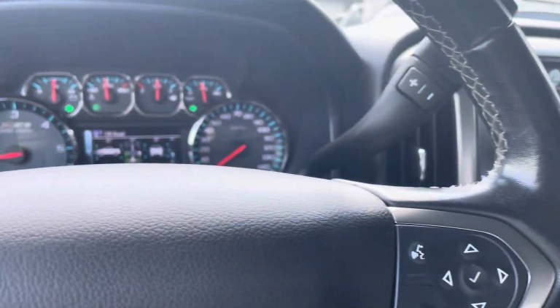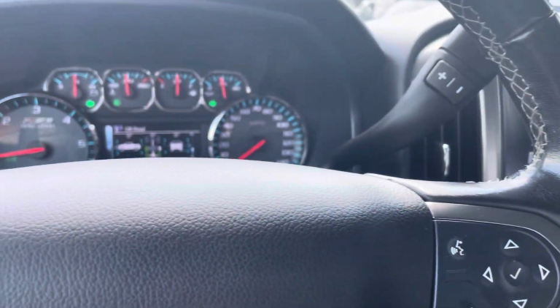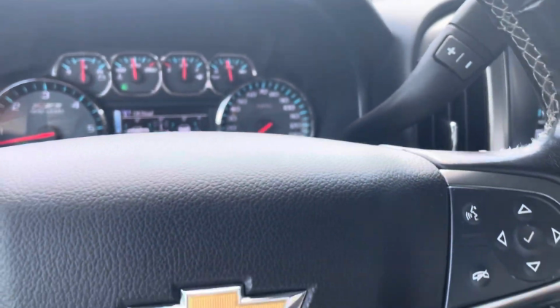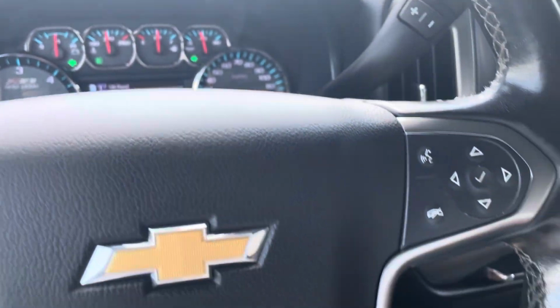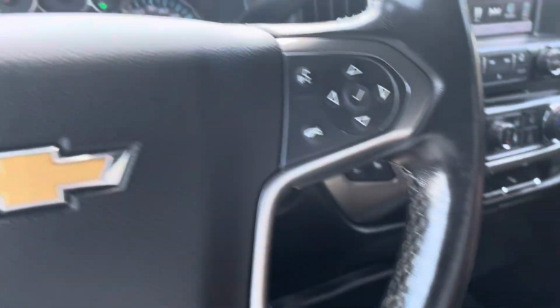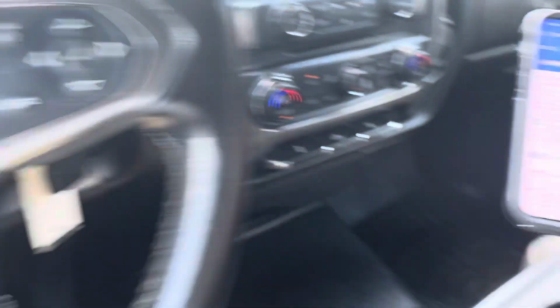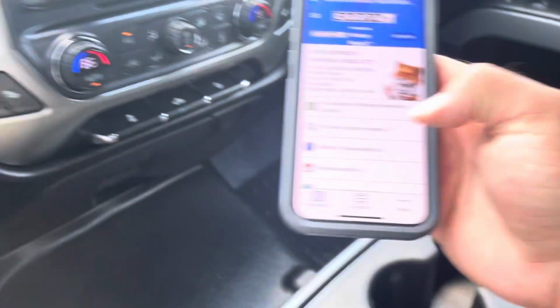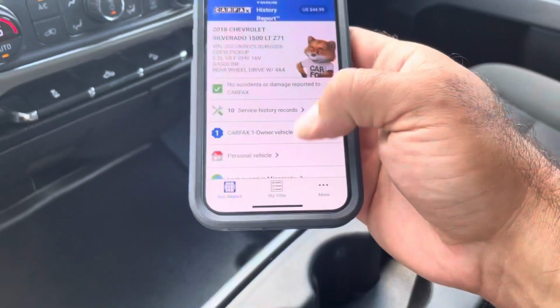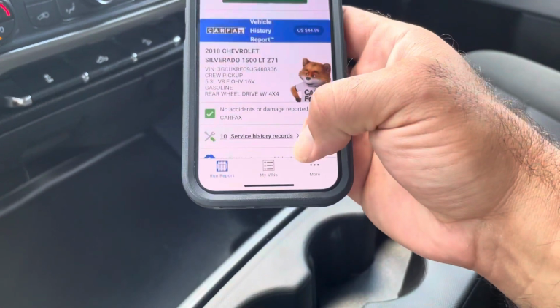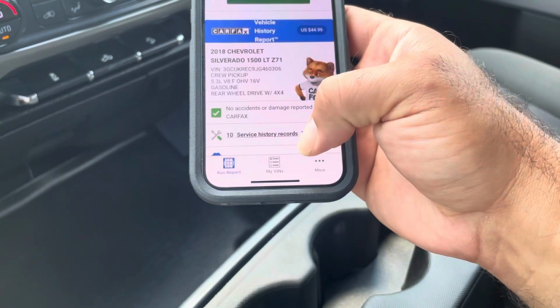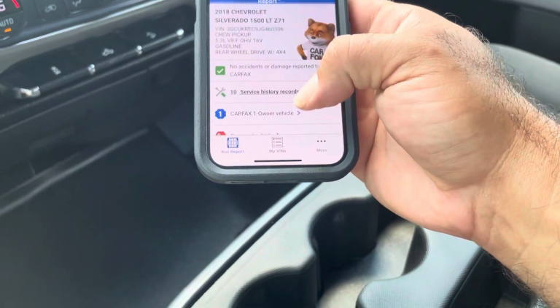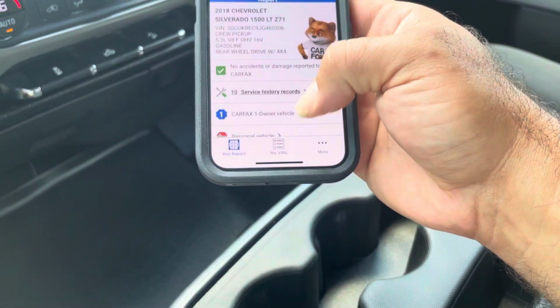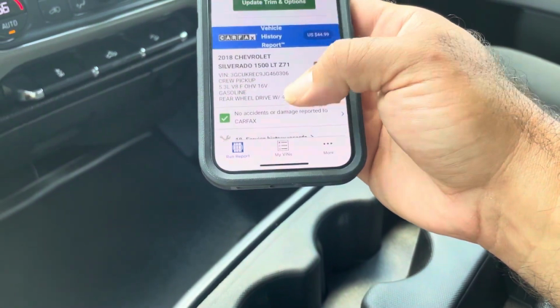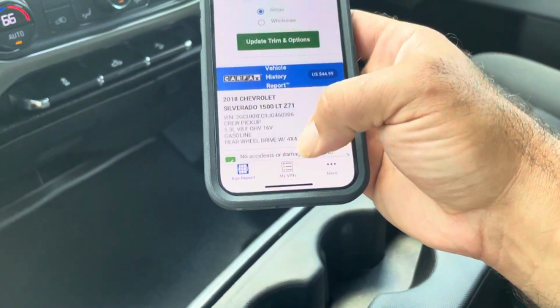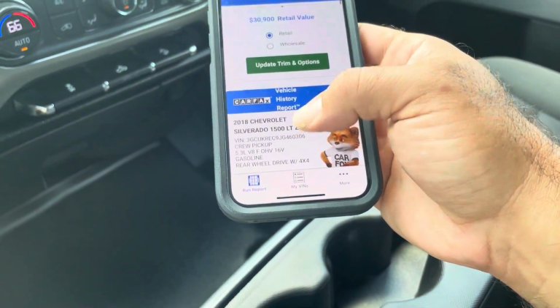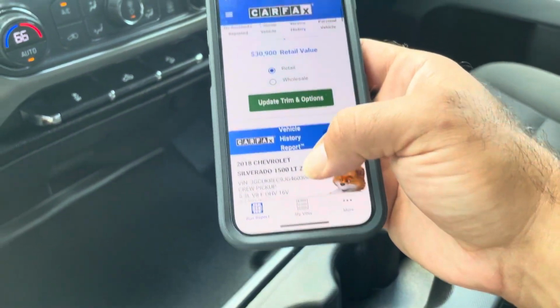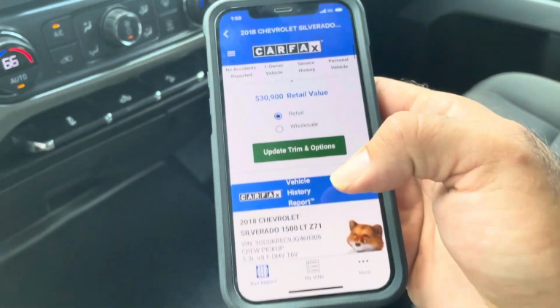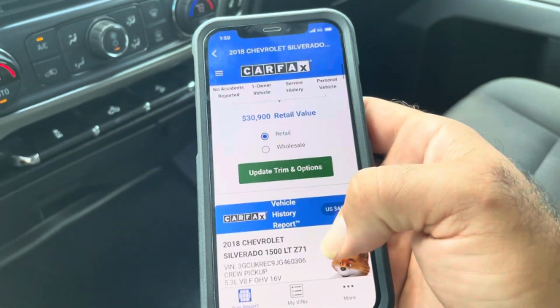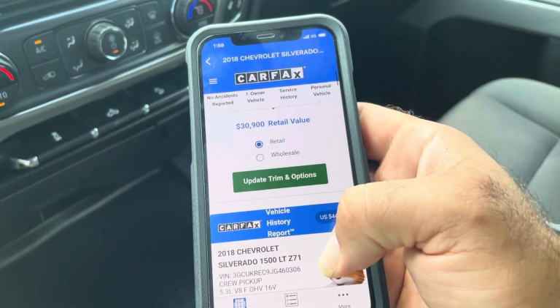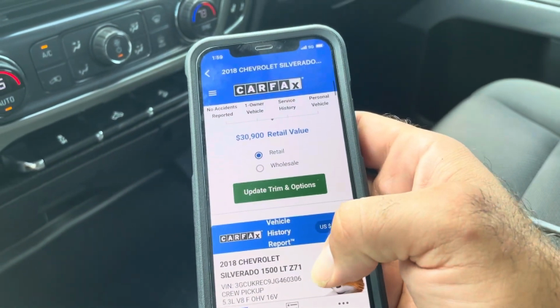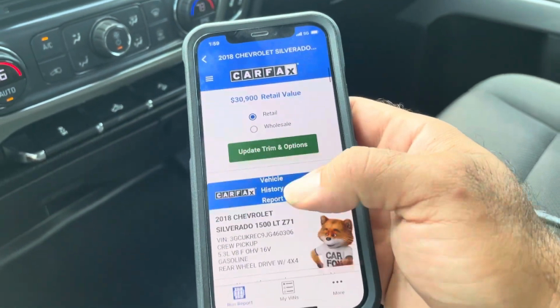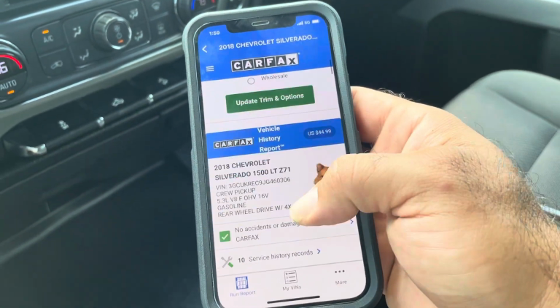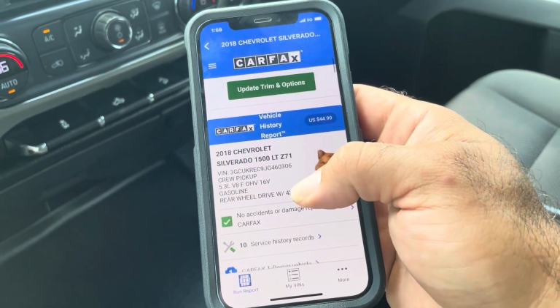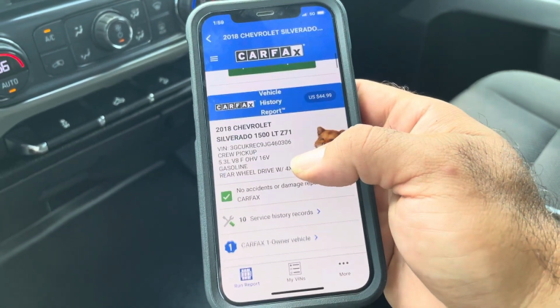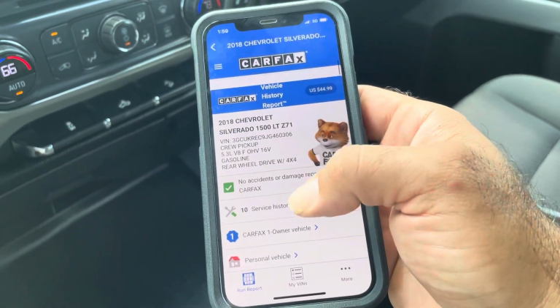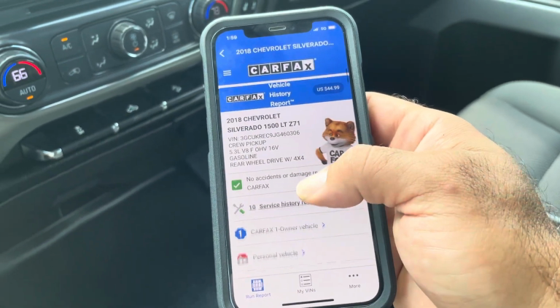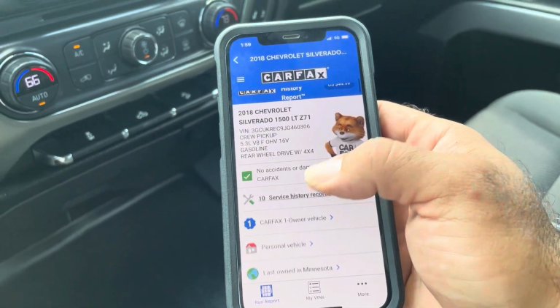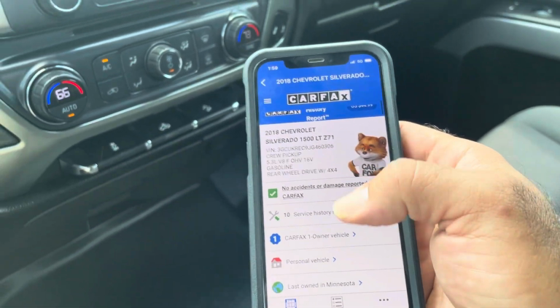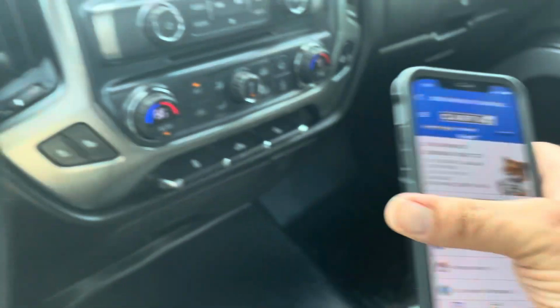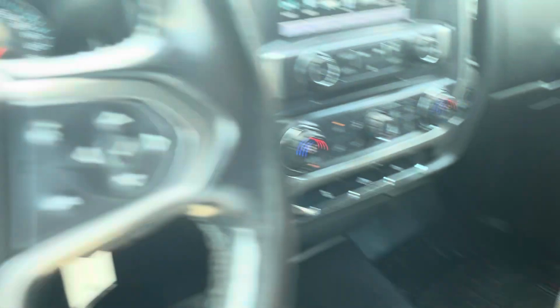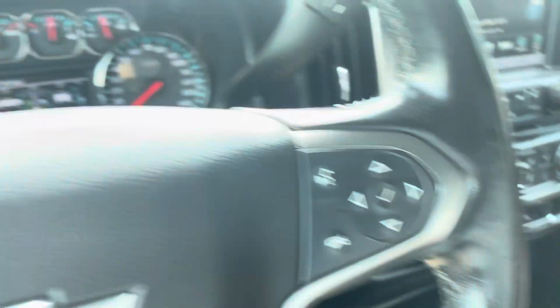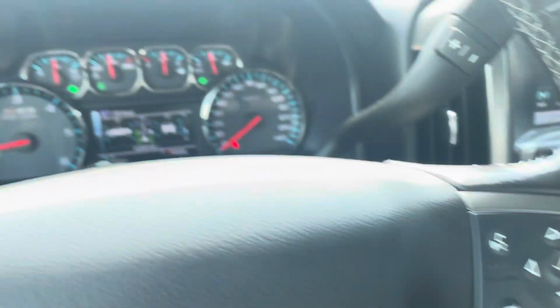Take a look — $30,000 is retail, but we're not asking that. One owner, no accident. Hard to find.